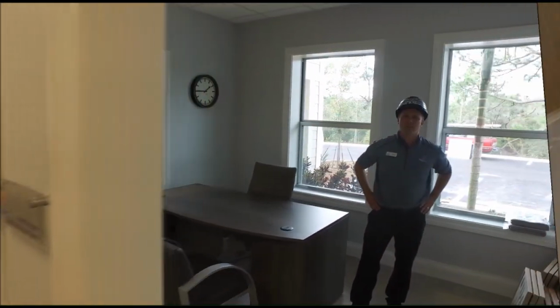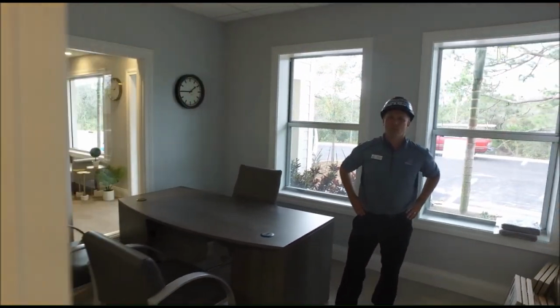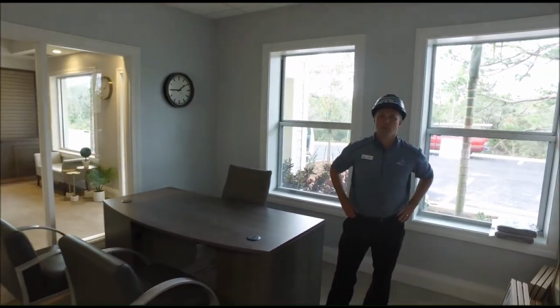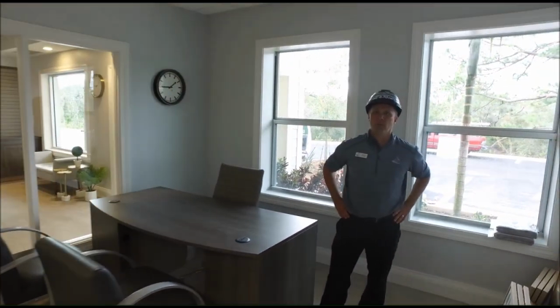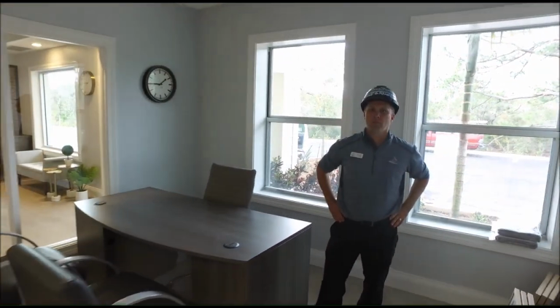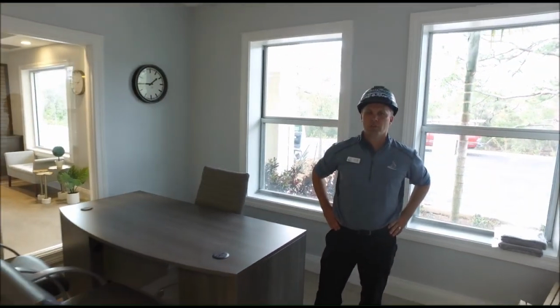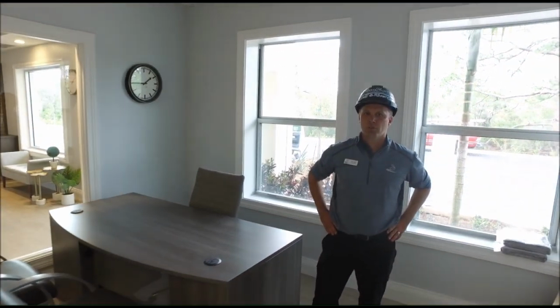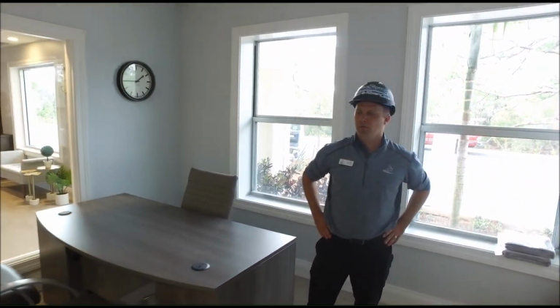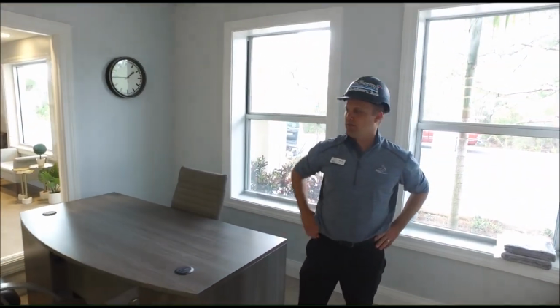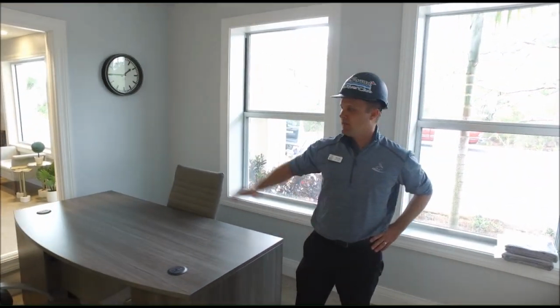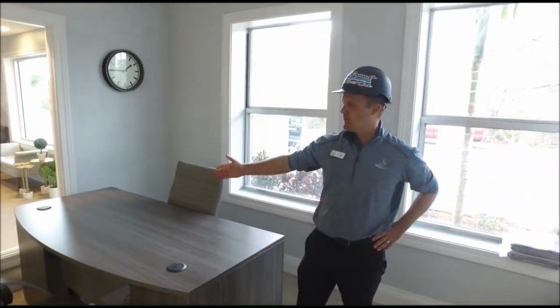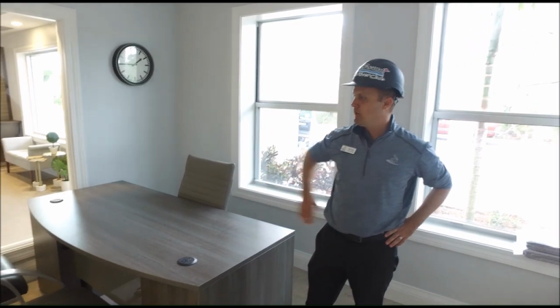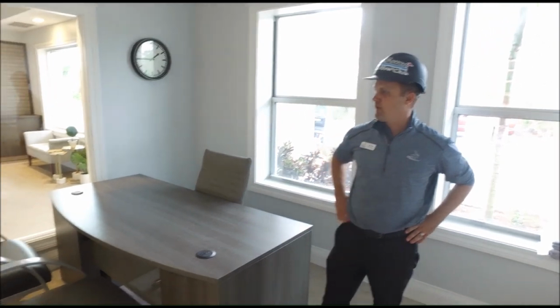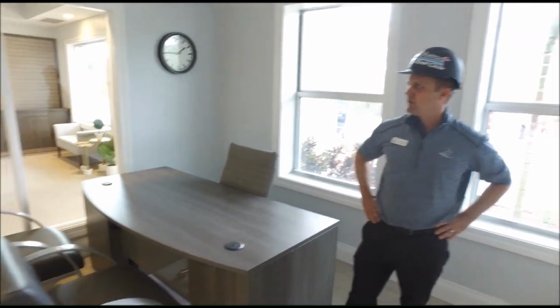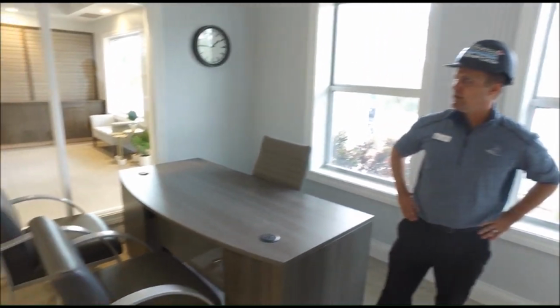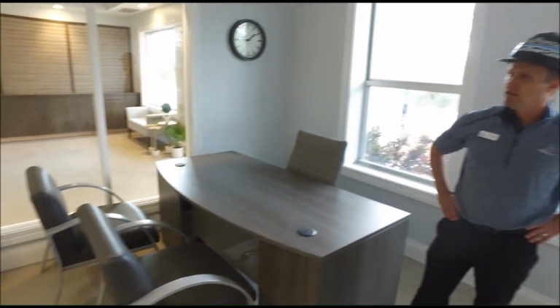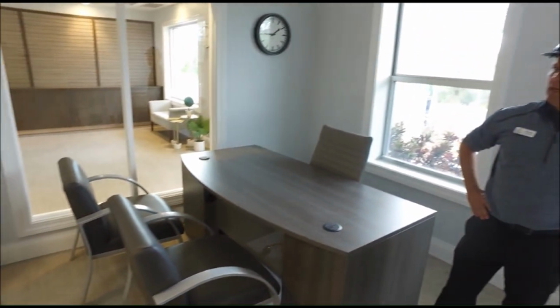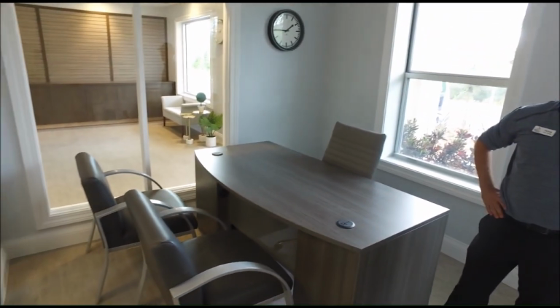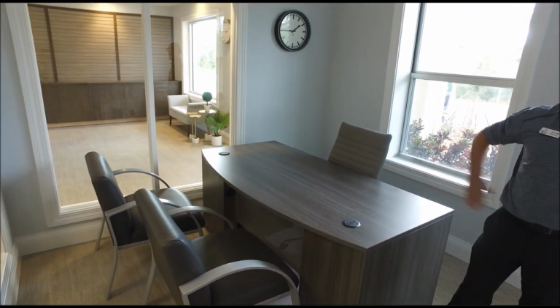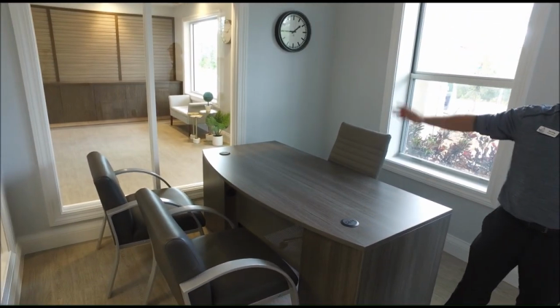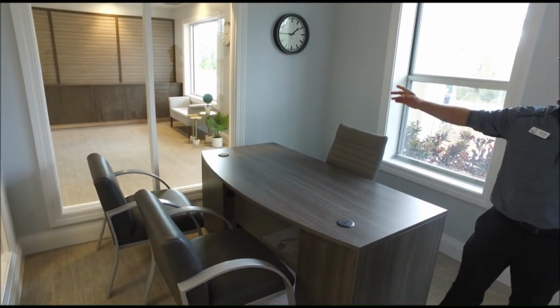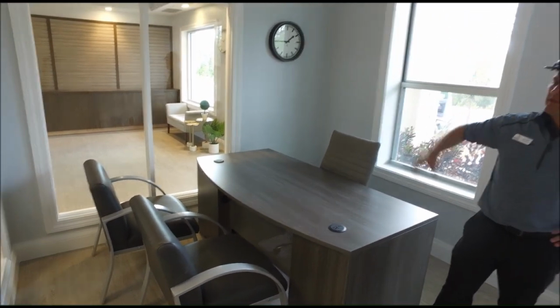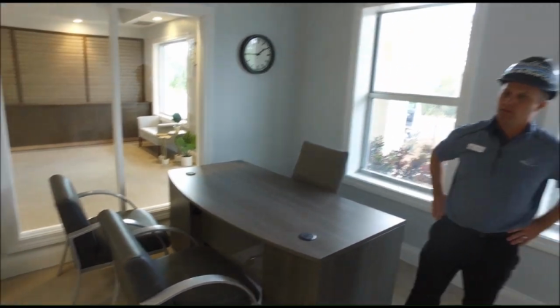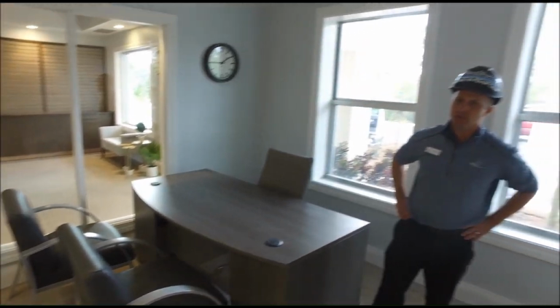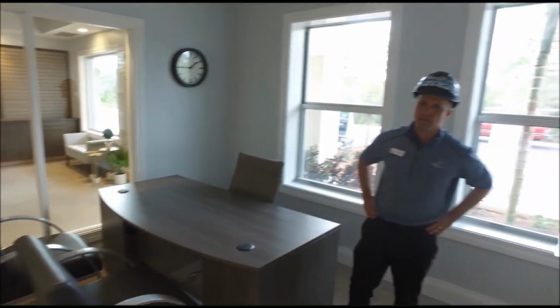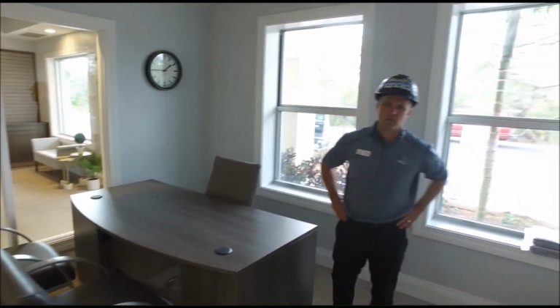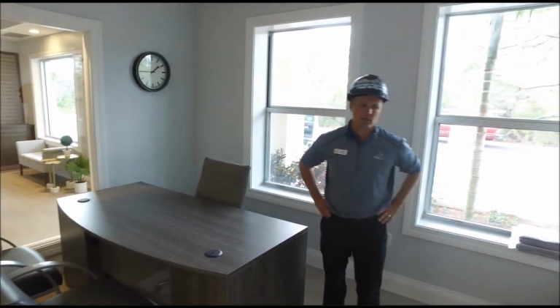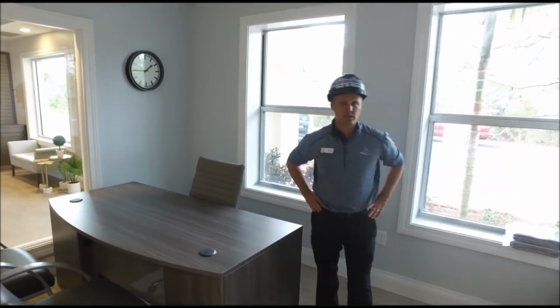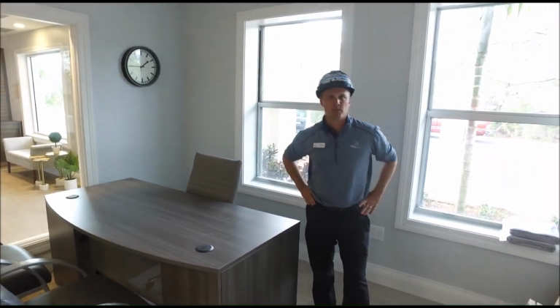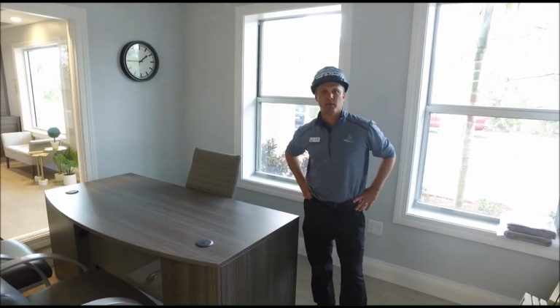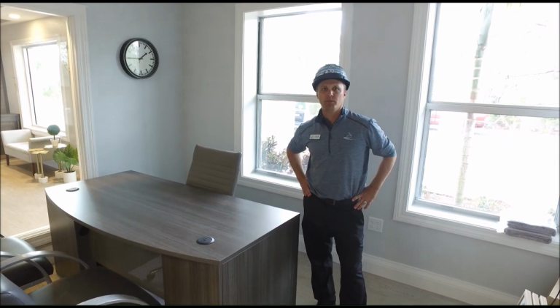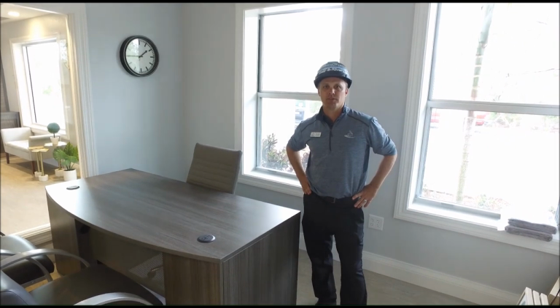We're in Frank Forgeau's office. You can see we're starting to put the furniture in, and we'll put in some blinds later on, but you can see there's a lot of things that have been accomplished here.